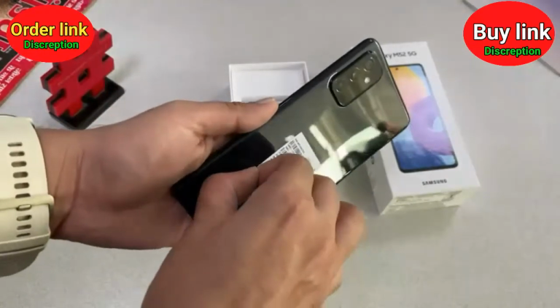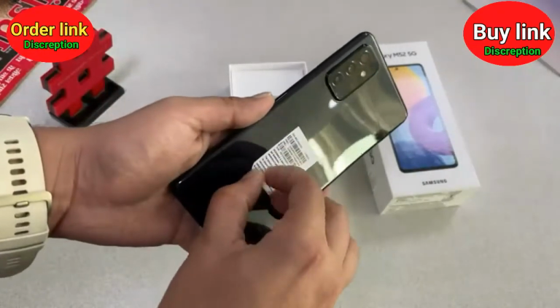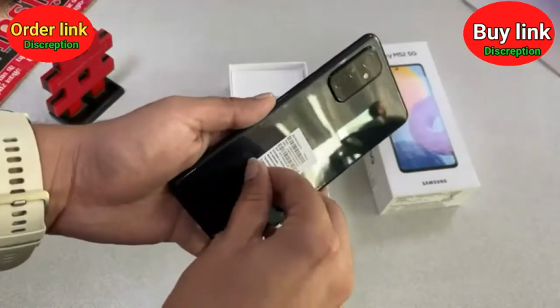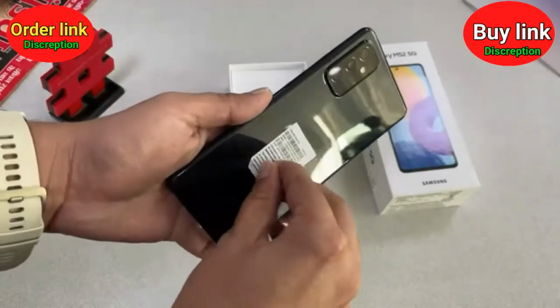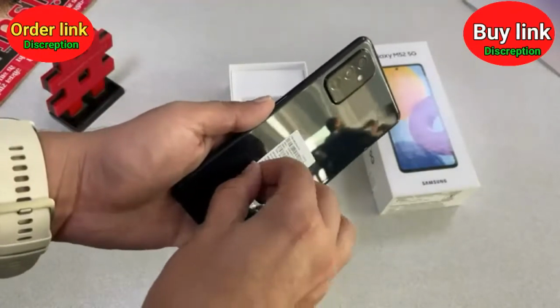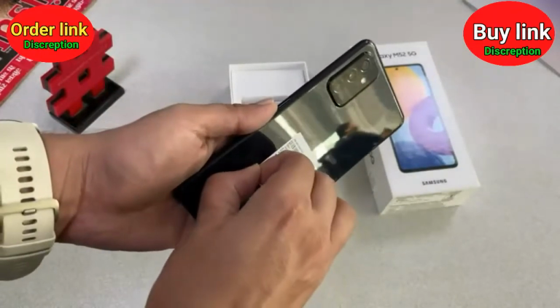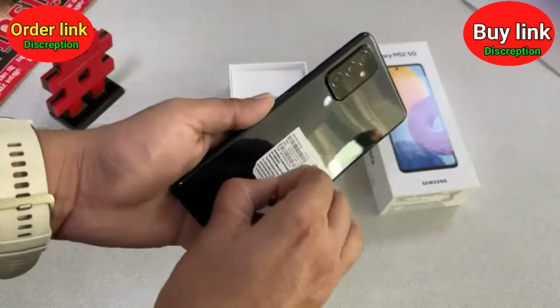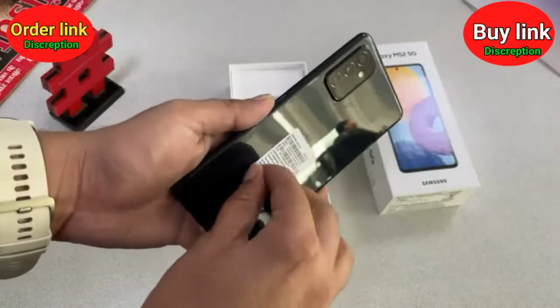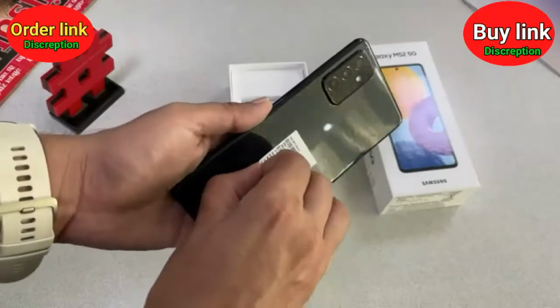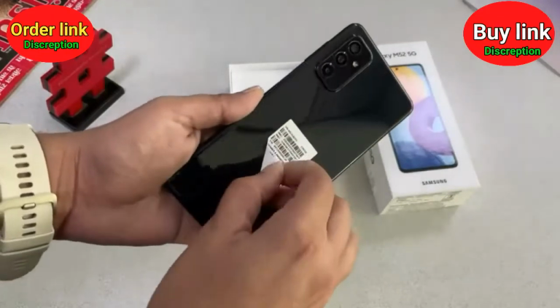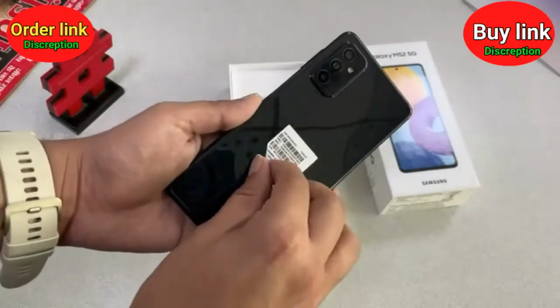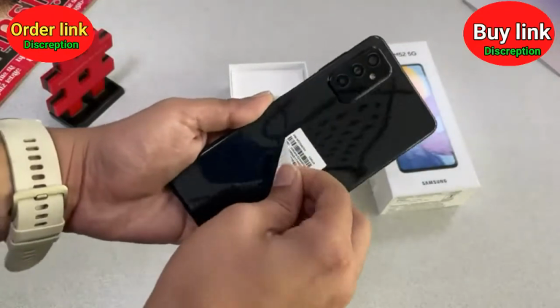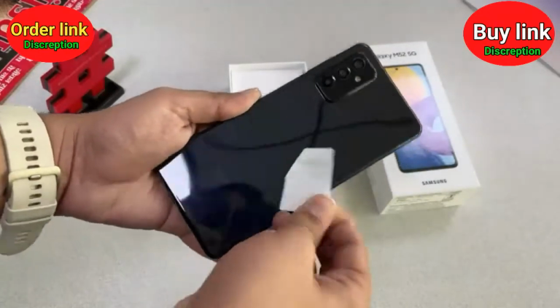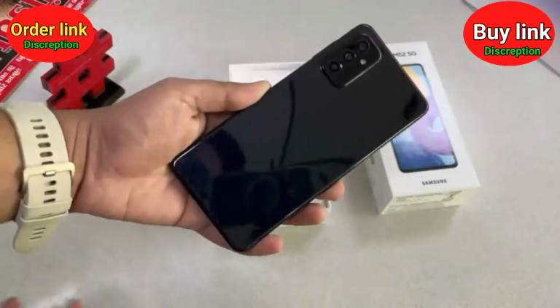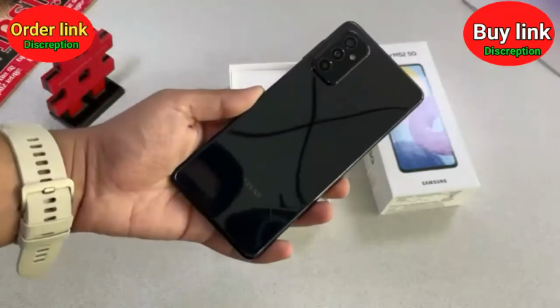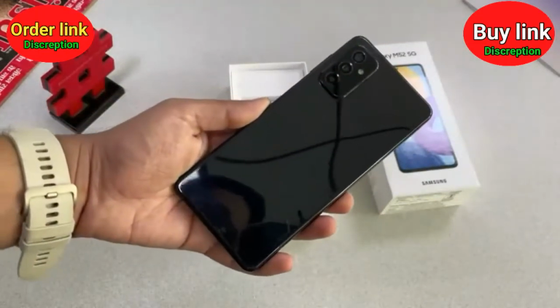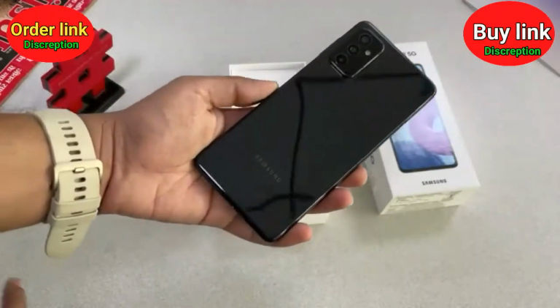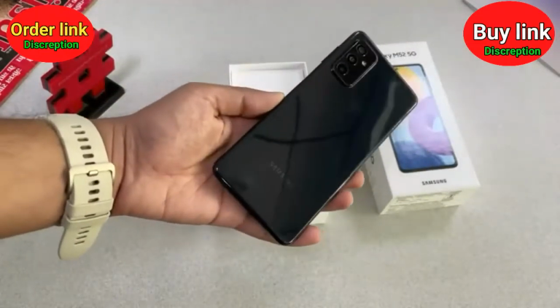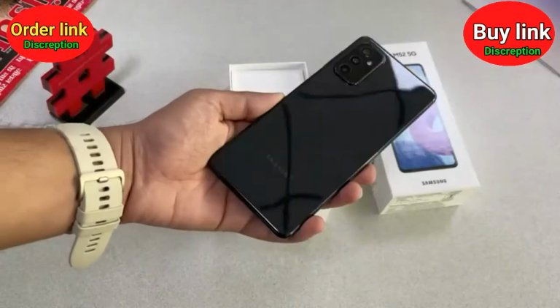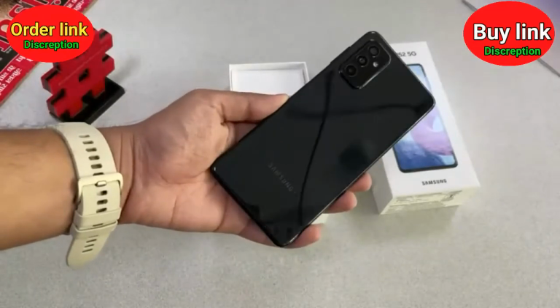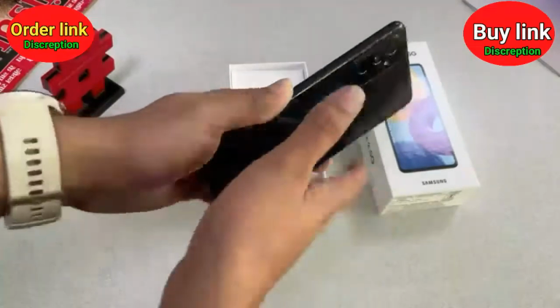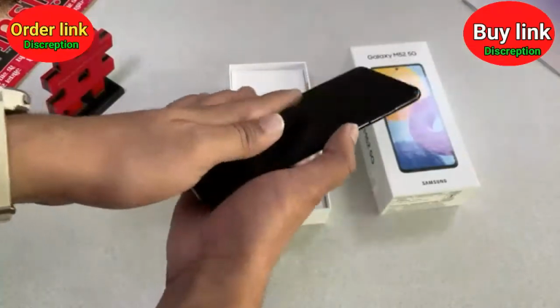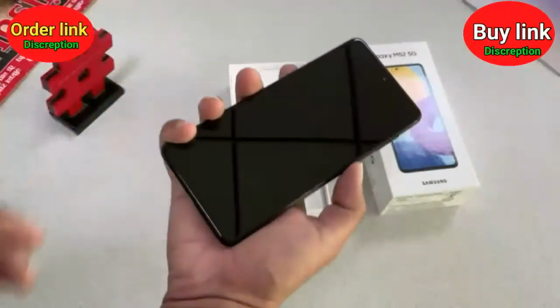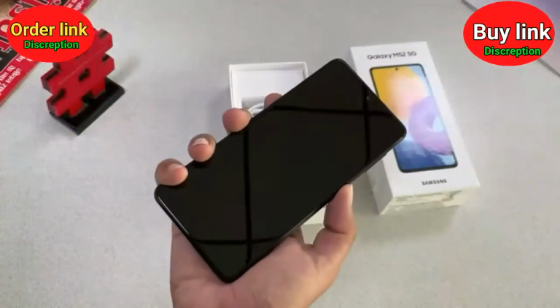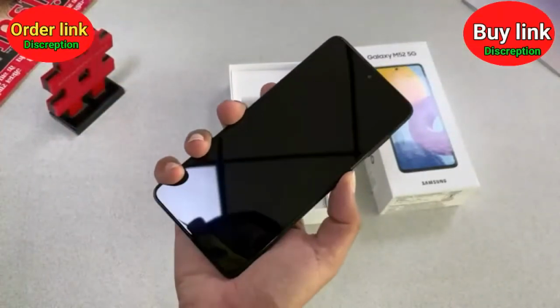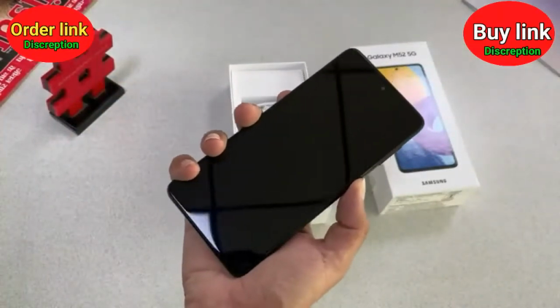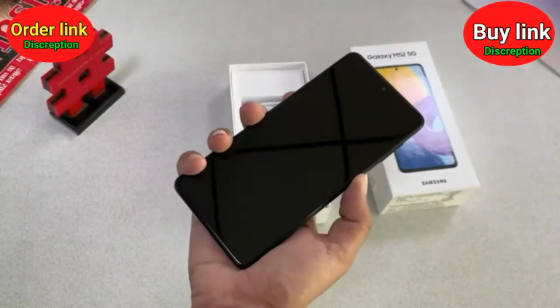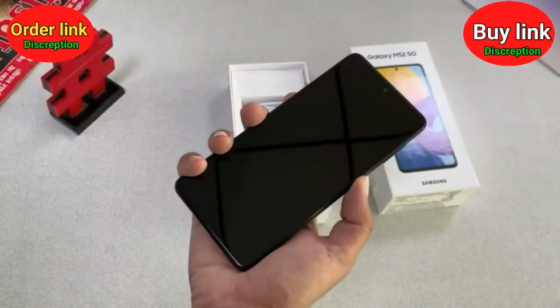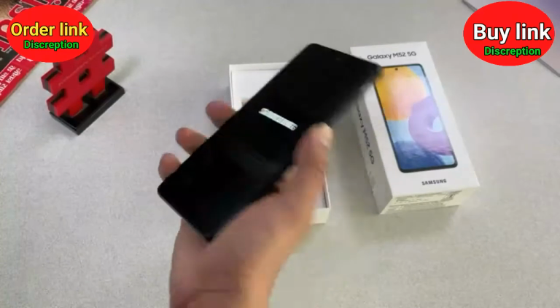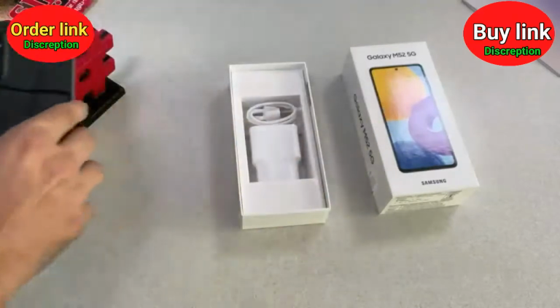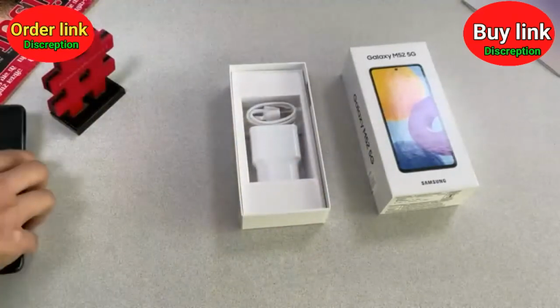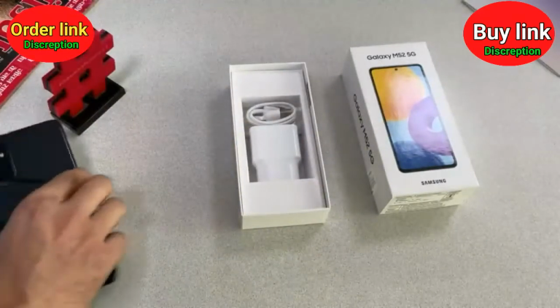As soon as you remove this plastic cover and remove this paper sticker, the rear finish is kind of a glossy mirror finish — you can see yourself. This is the screen; you switch it on and move it aside to get set up.